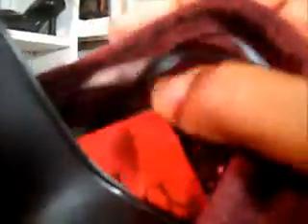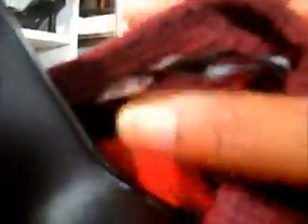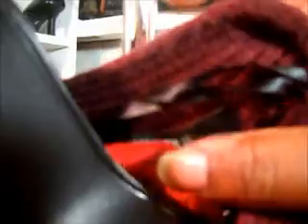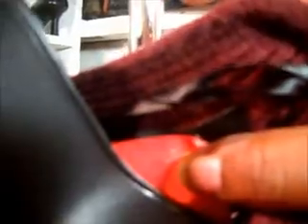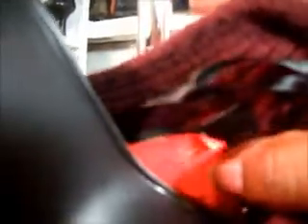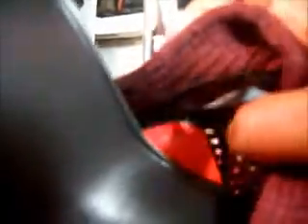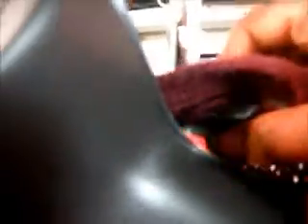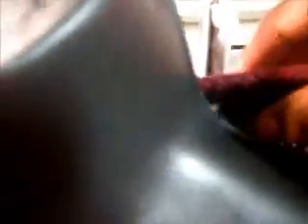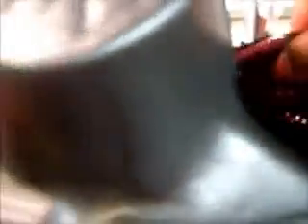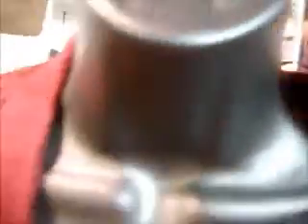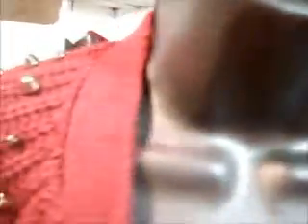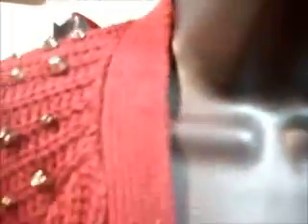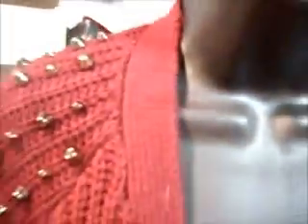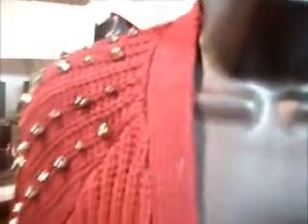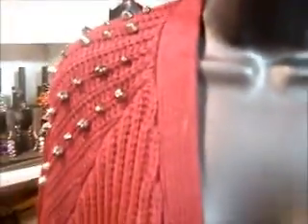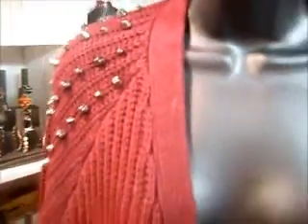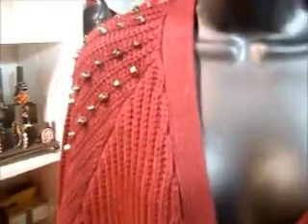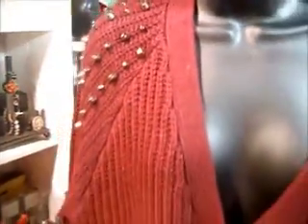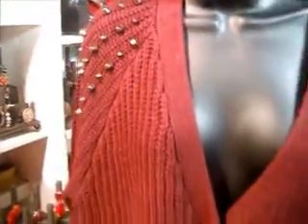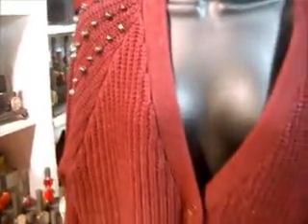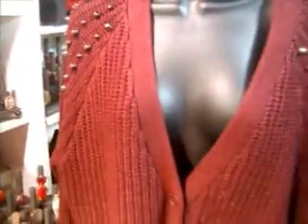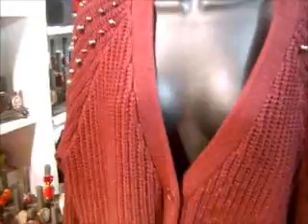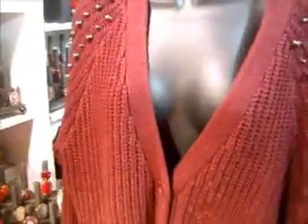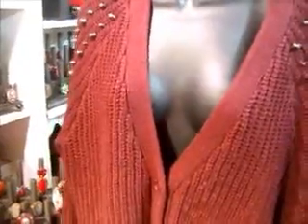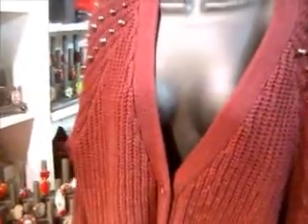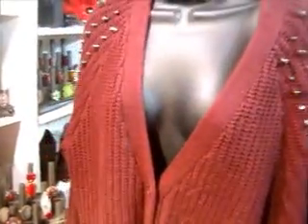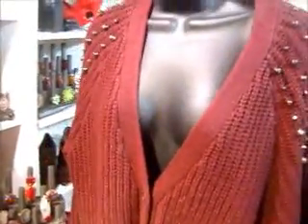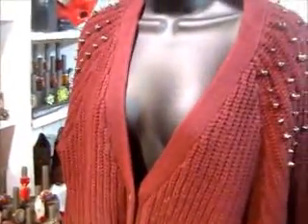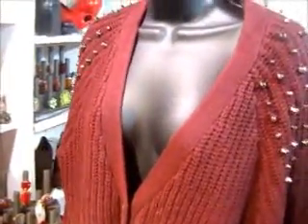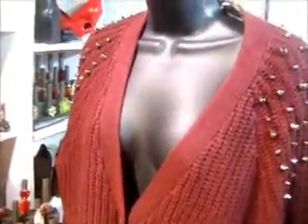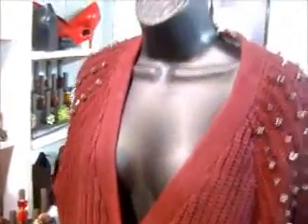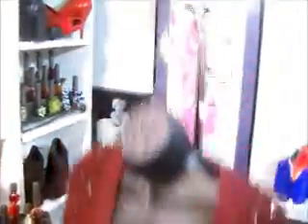This is a Forever 21 sweater, size large. She kept jibber-jabbering — 'Why did you do that? Why did you do that?' Because I also...